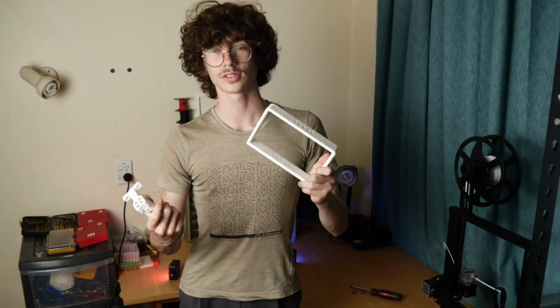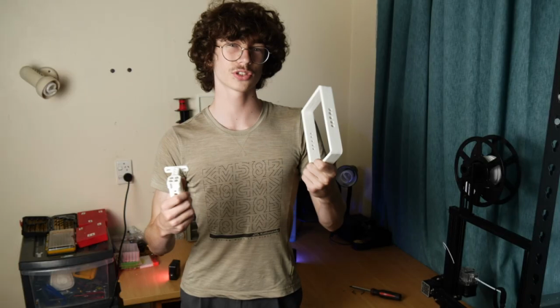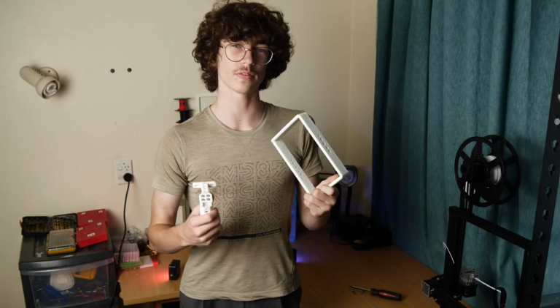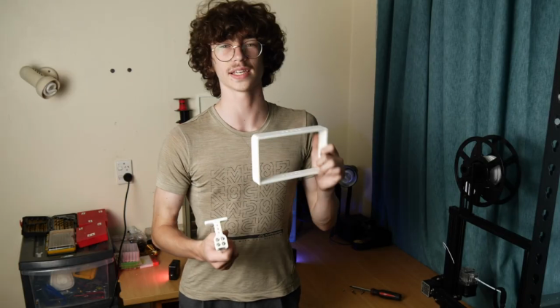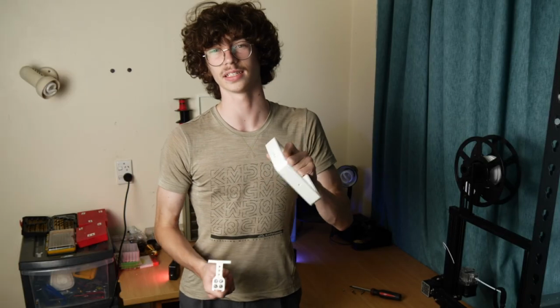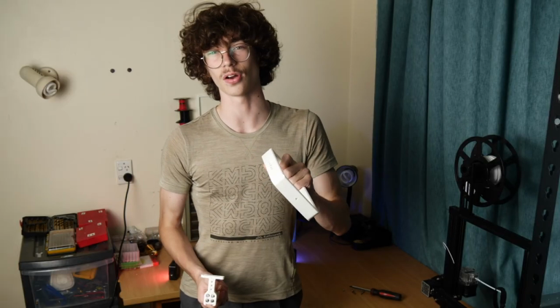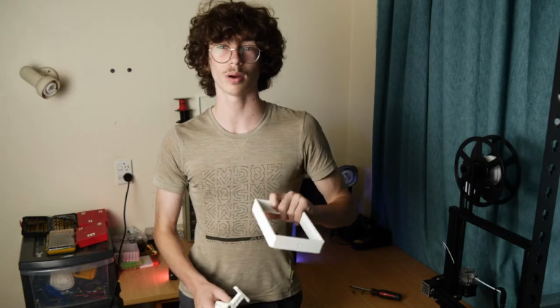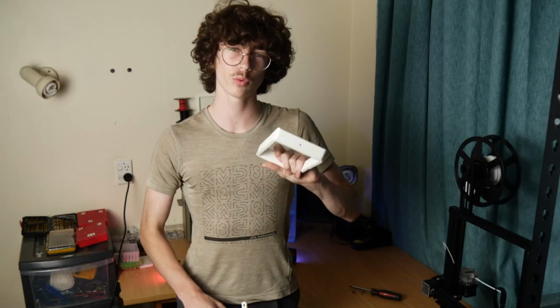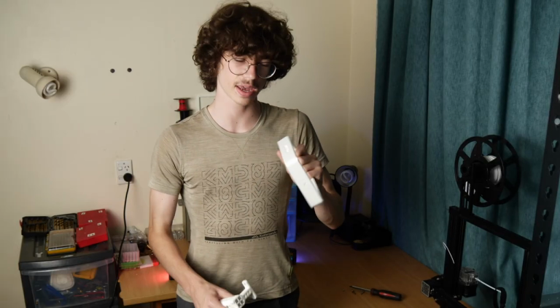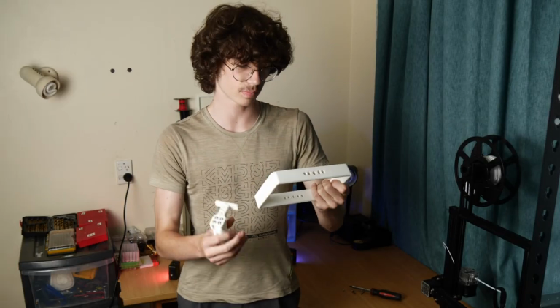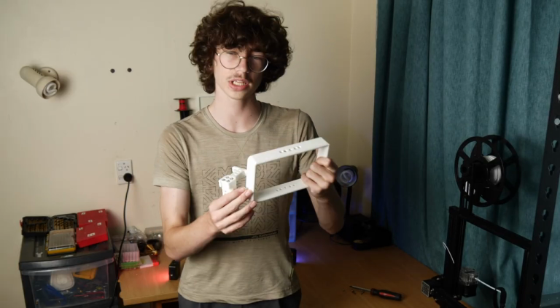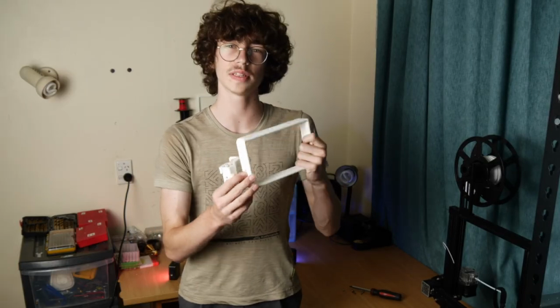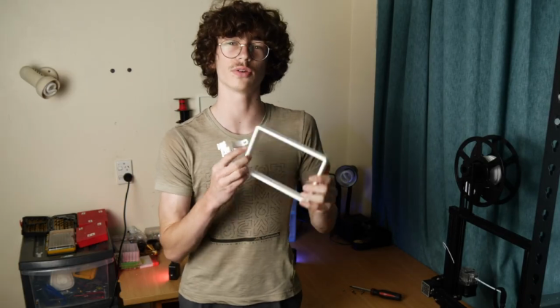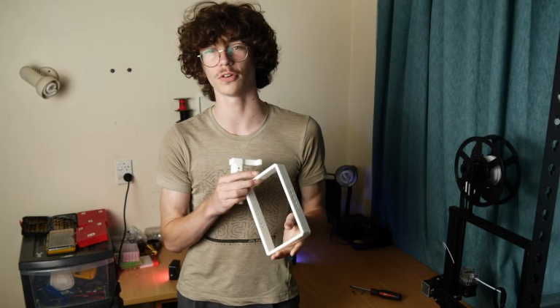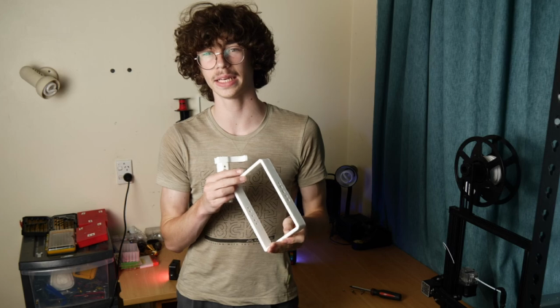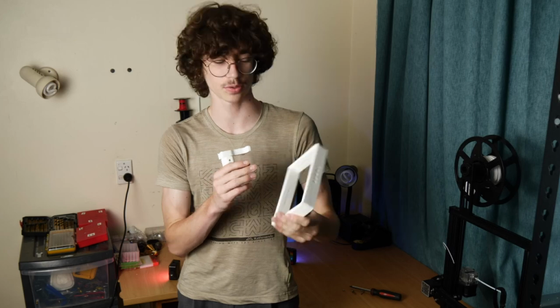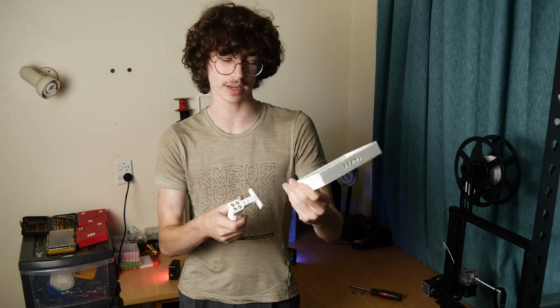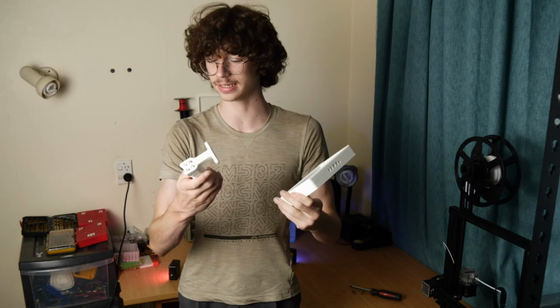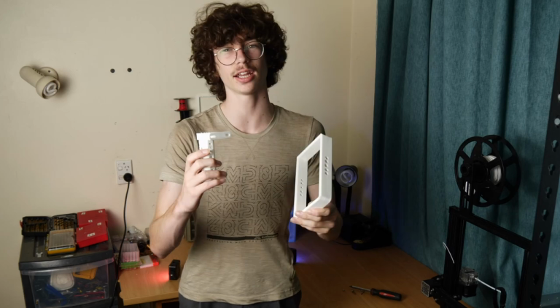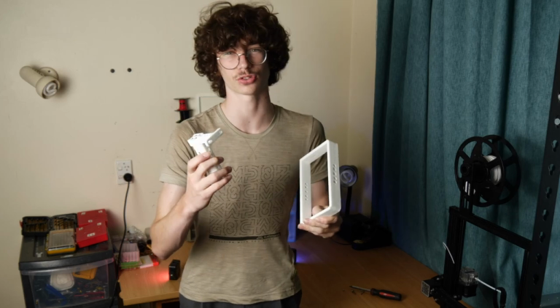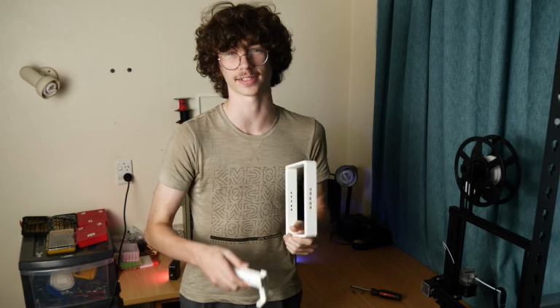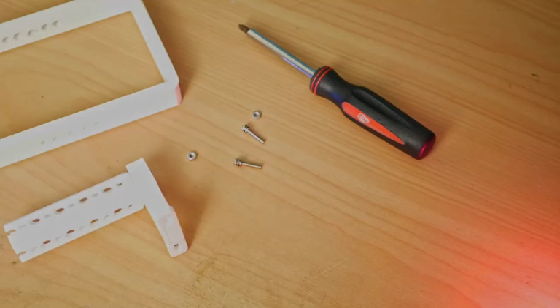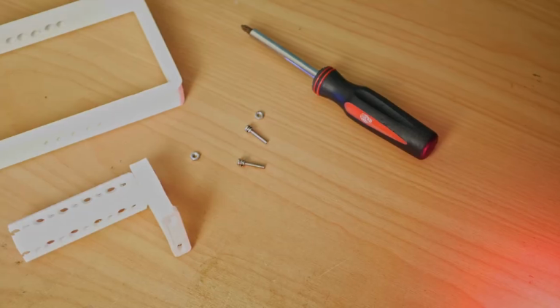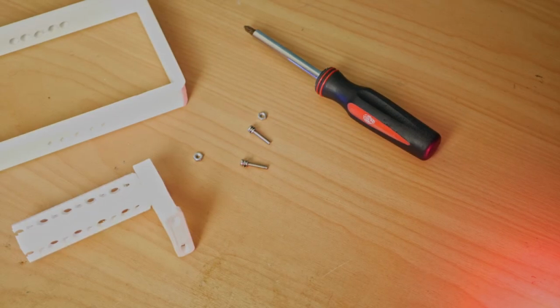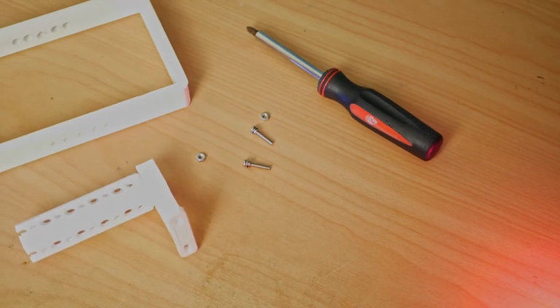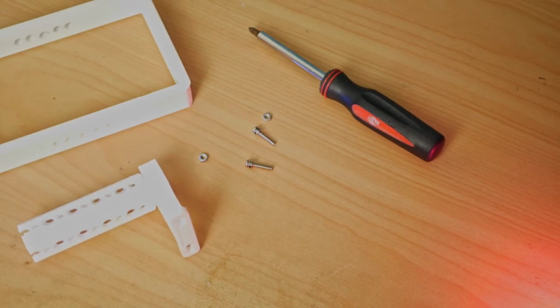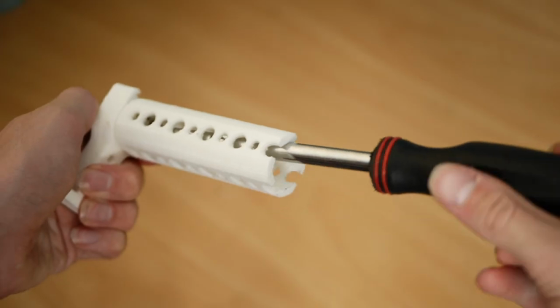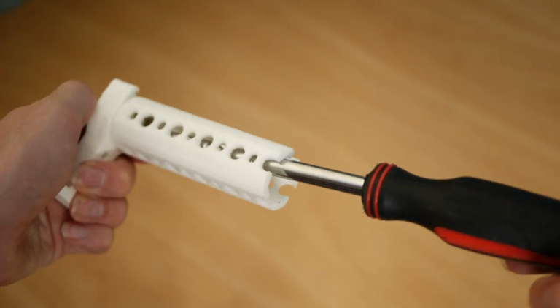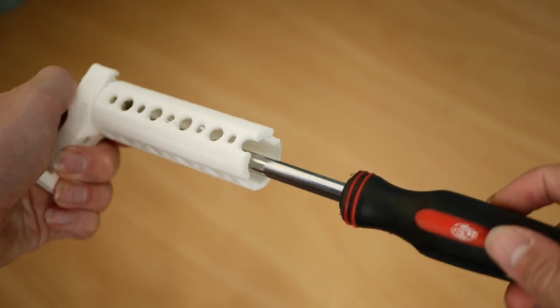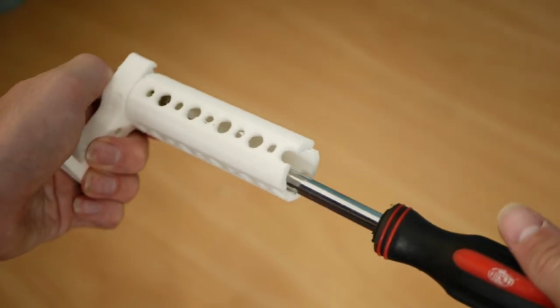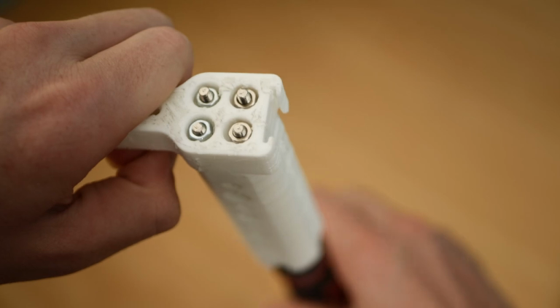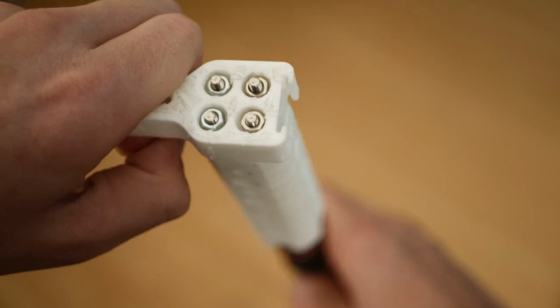That's not going to stop me from testing these though, but before we do that, I want to give these a new coat of paint, as the white colour is kind of distracting.